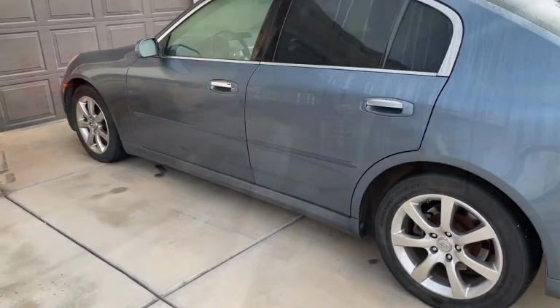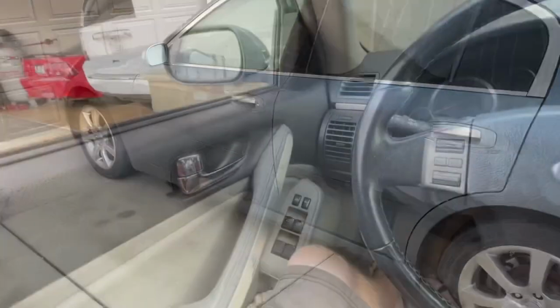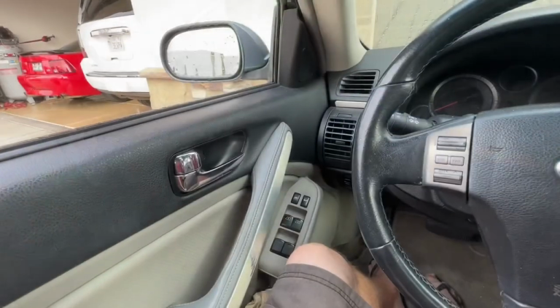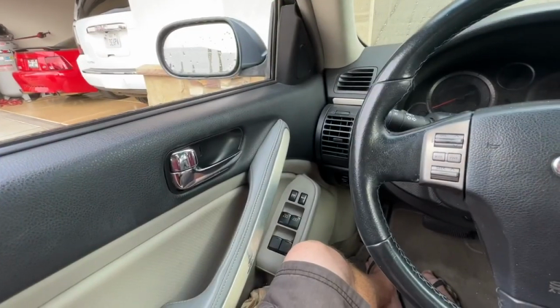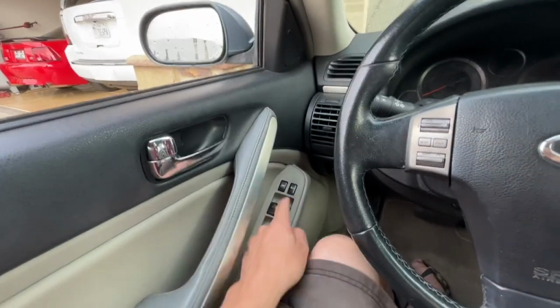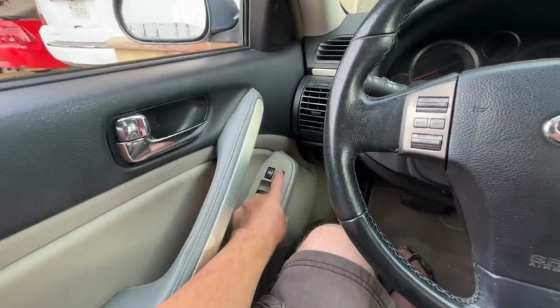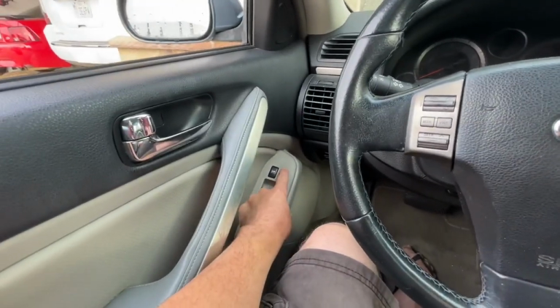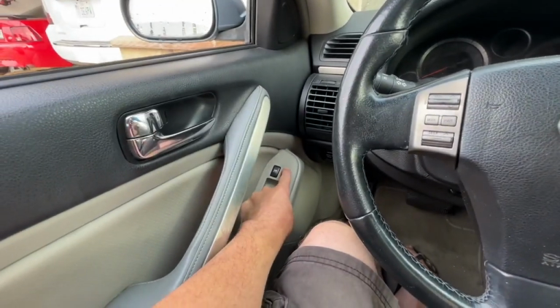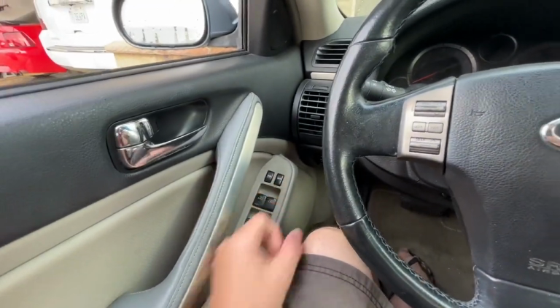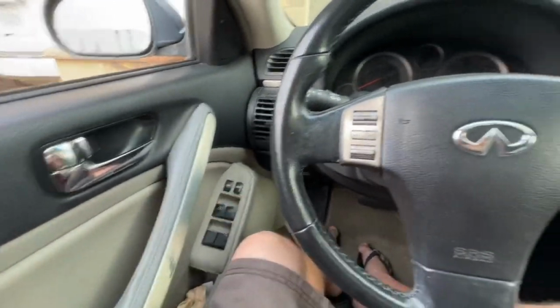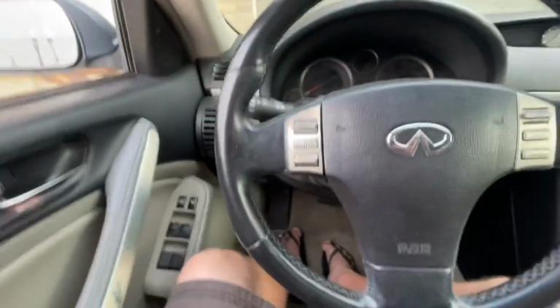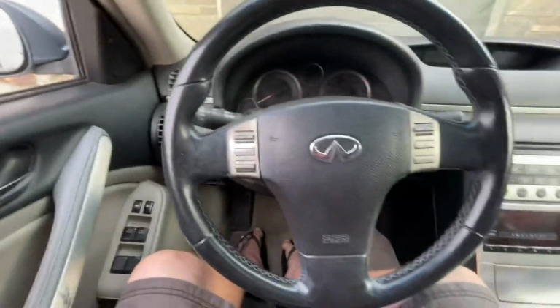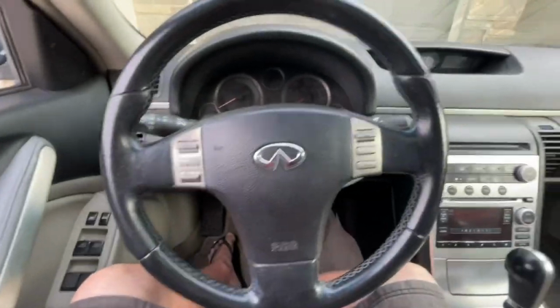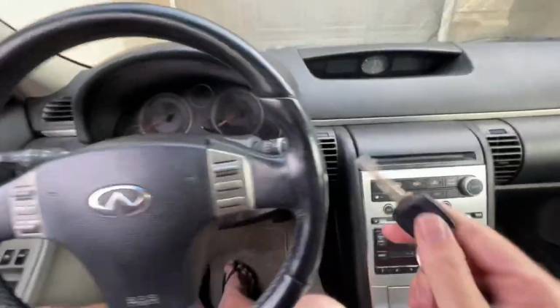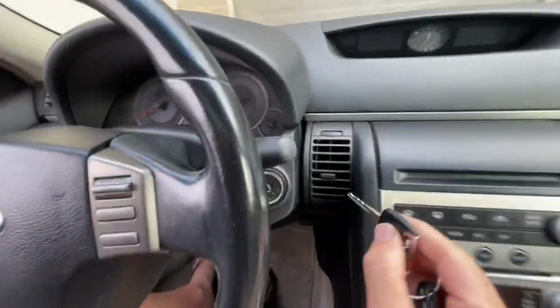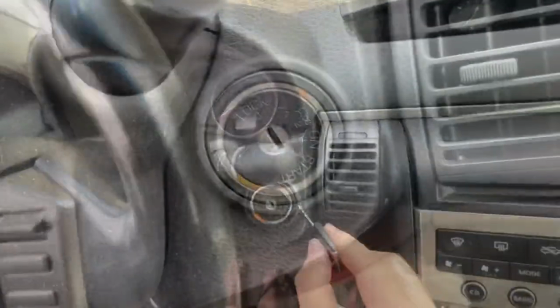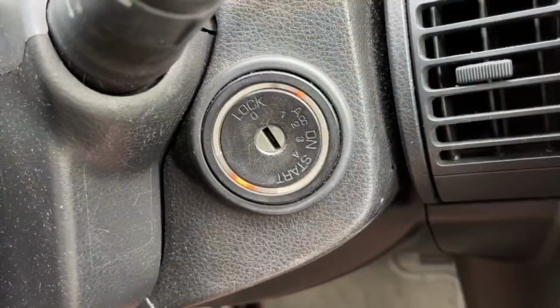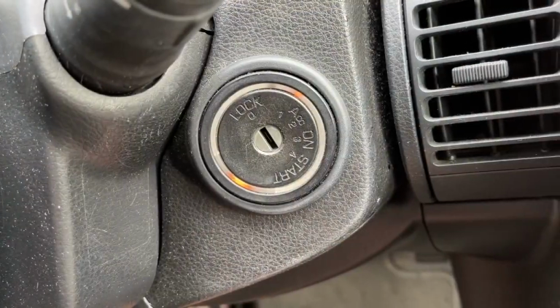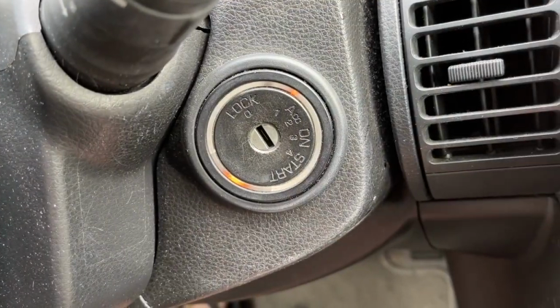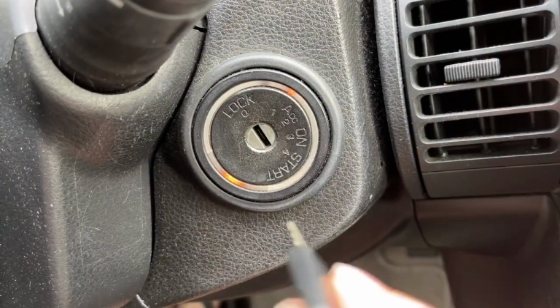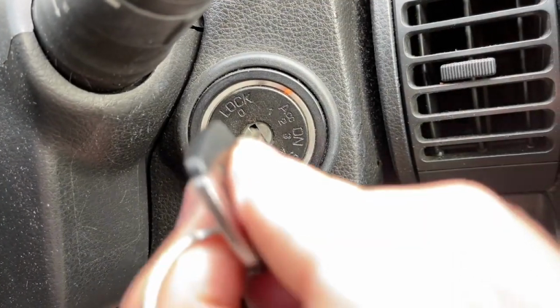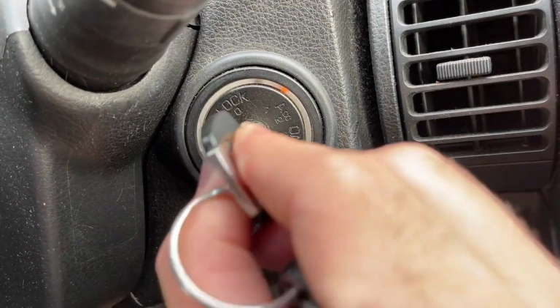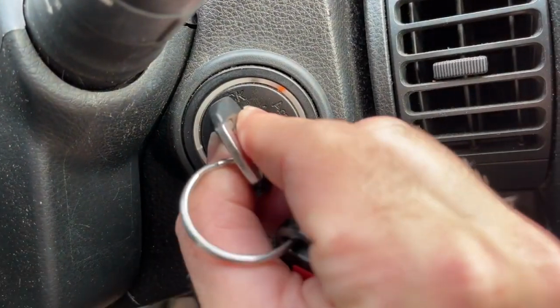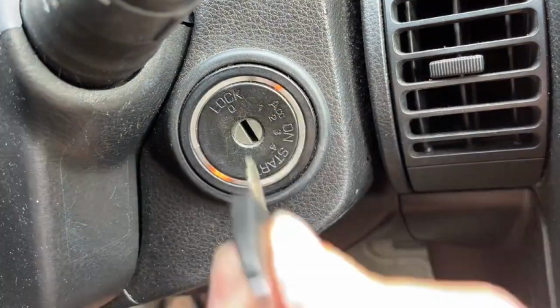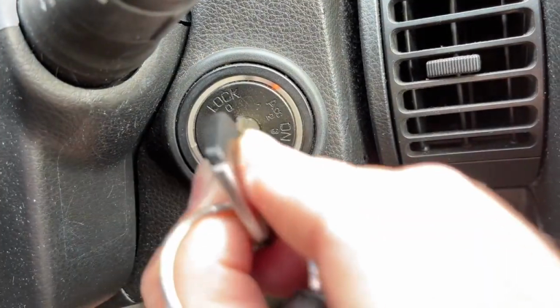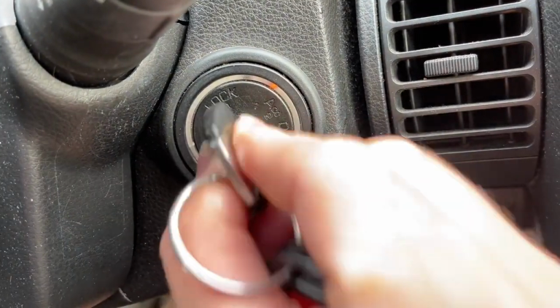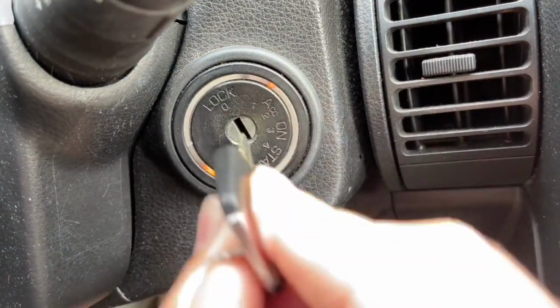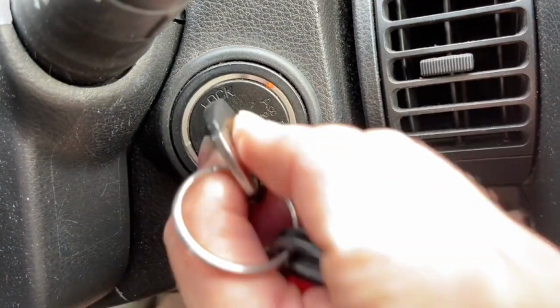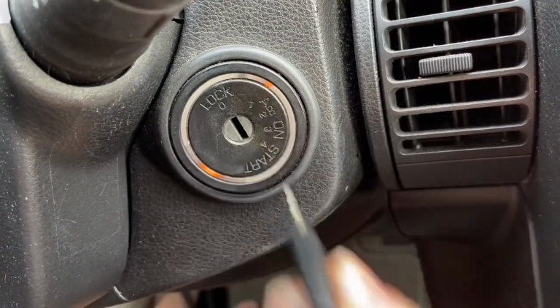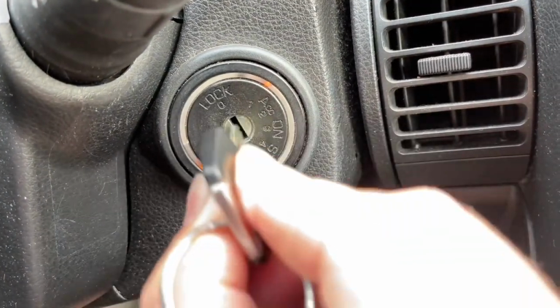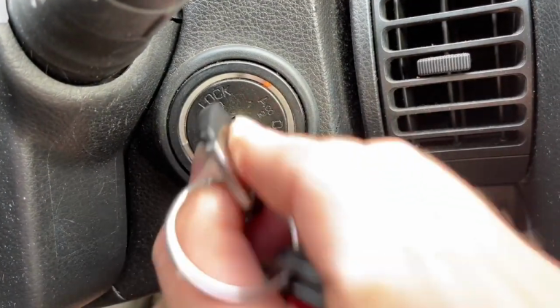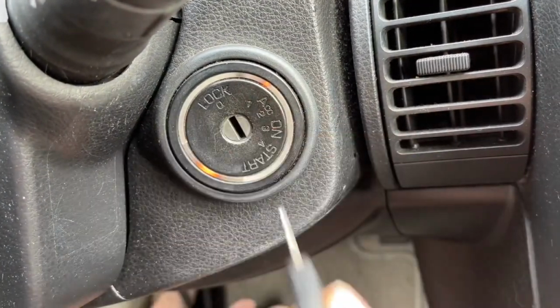So if it's one of these, what you're going to do is get inside the car, press the lock button to lock yourself in, and then take the key and slide it in and out of the ignition six times within ten seconds. So you've got to do it kind of quick.